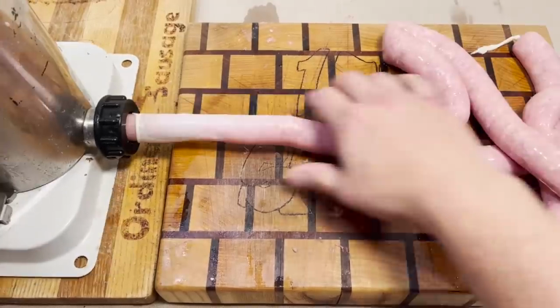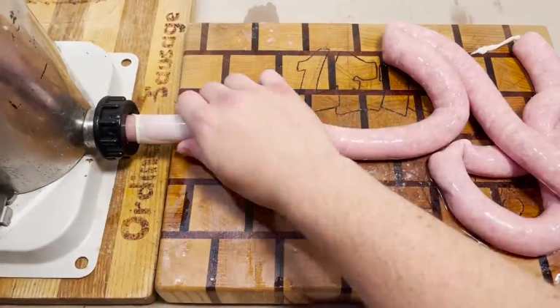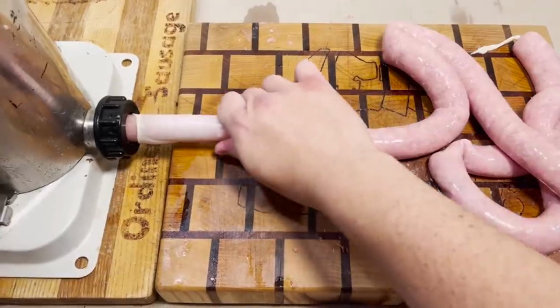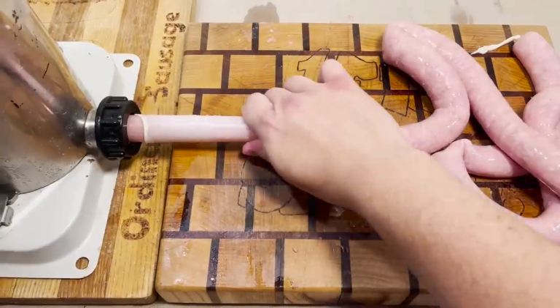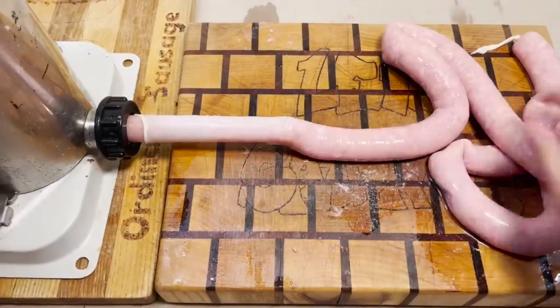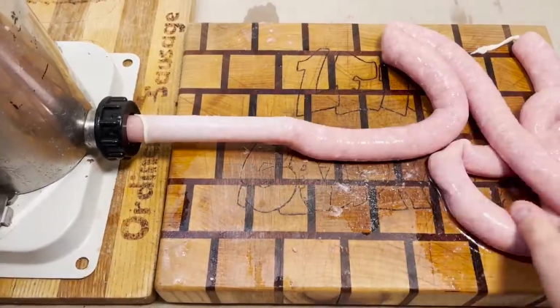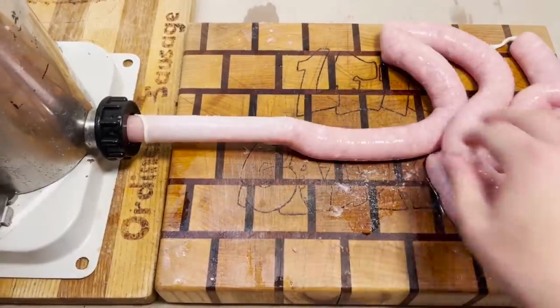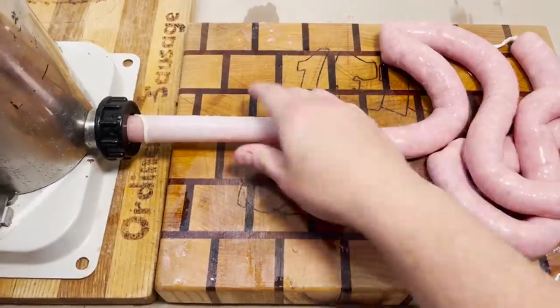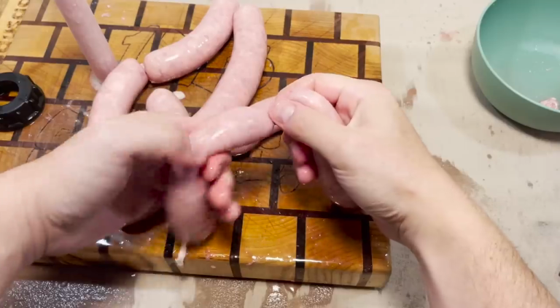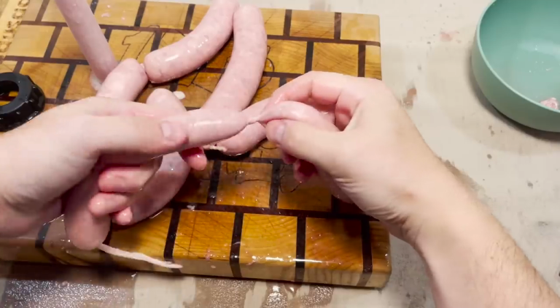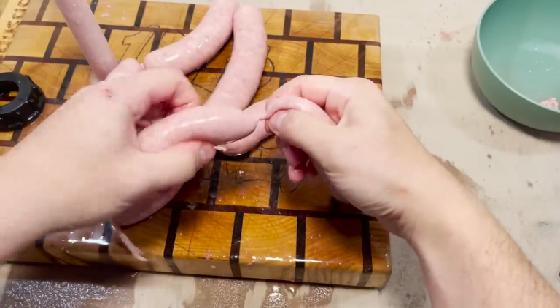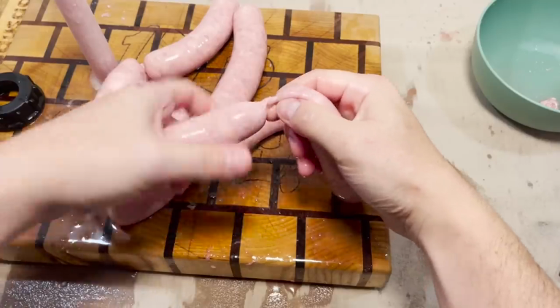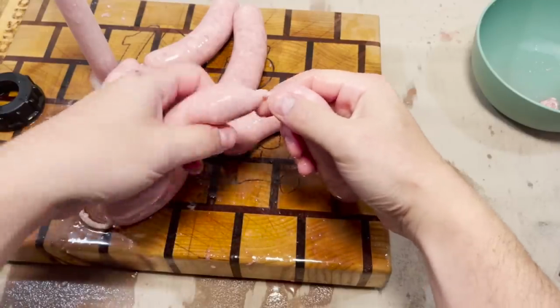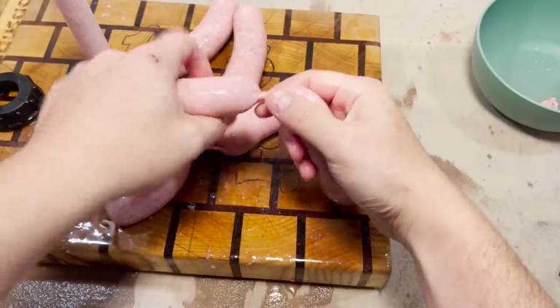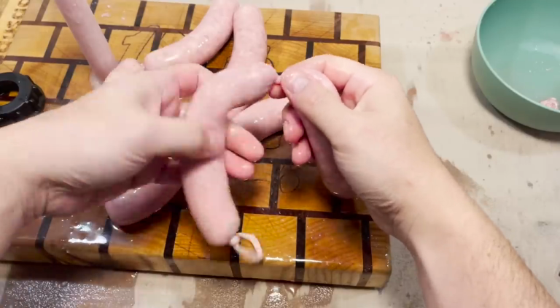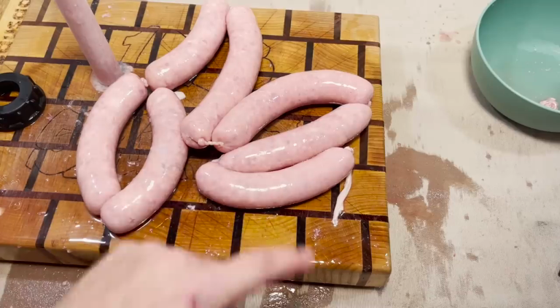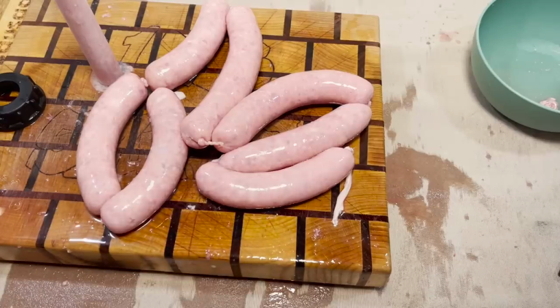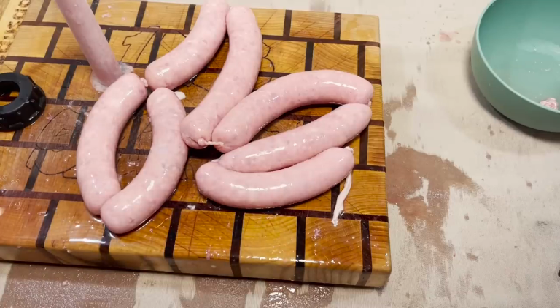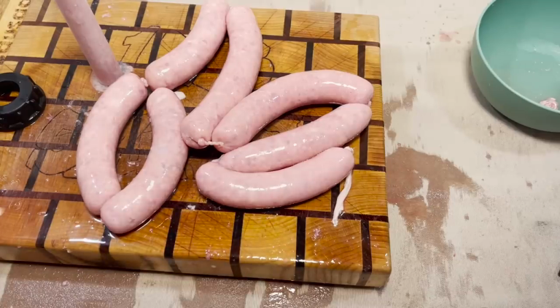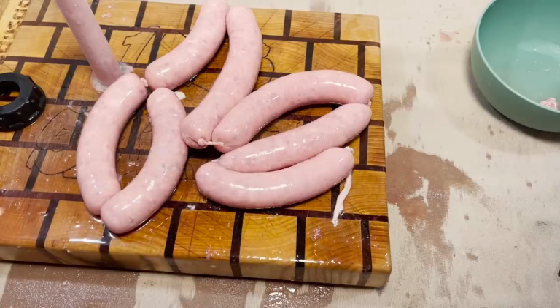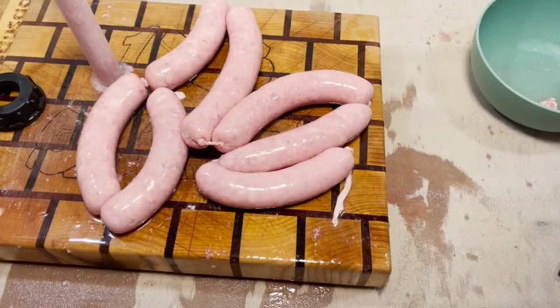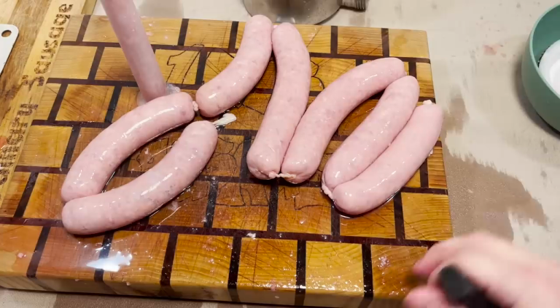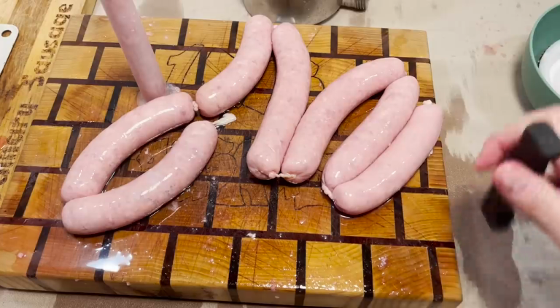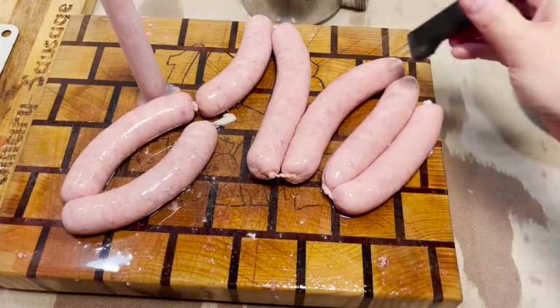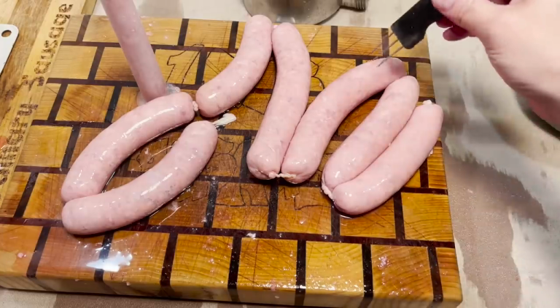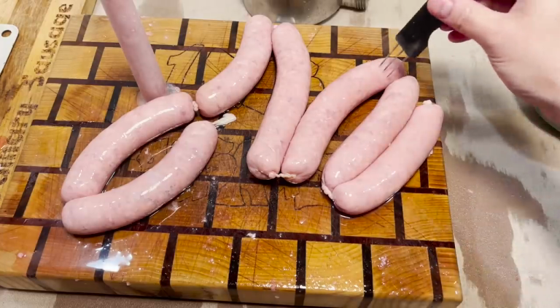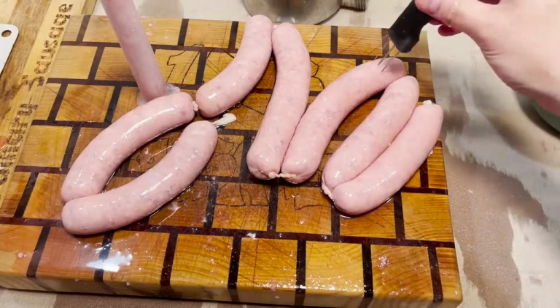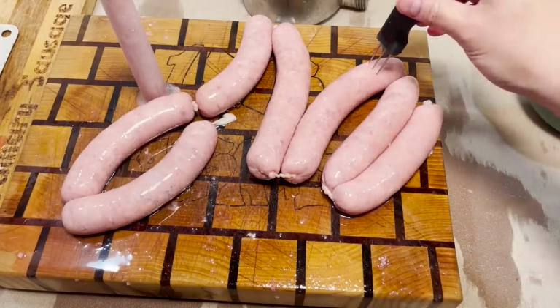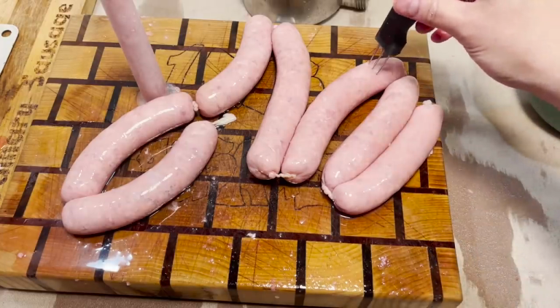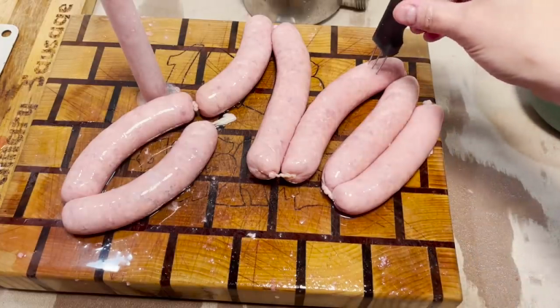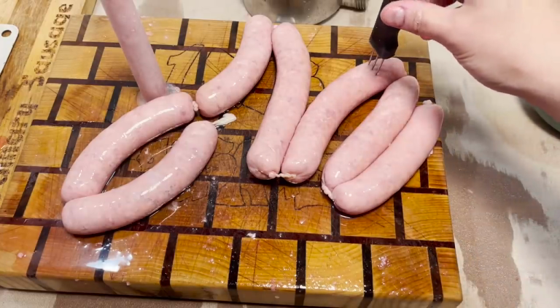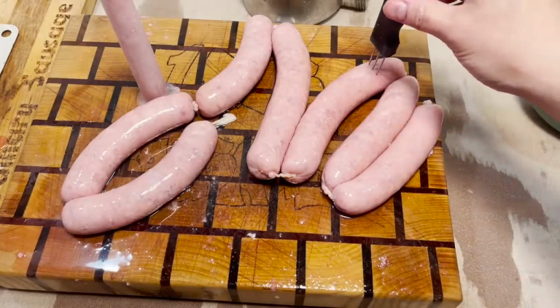And that's it. That's all the casing I got. This has been a very wet experience, shoving sausages out of that. I'm gonna poke half of them and see if the other half blows up.